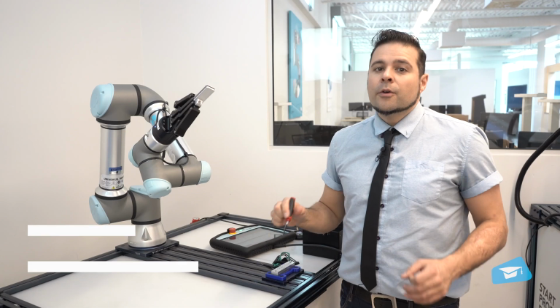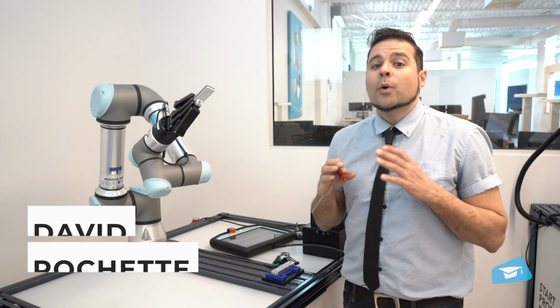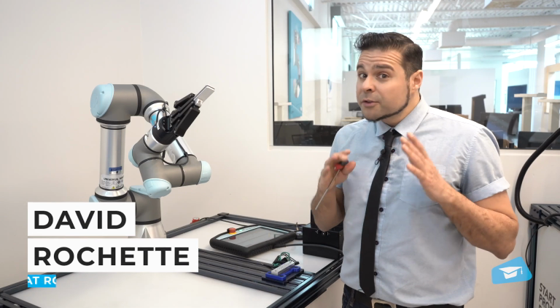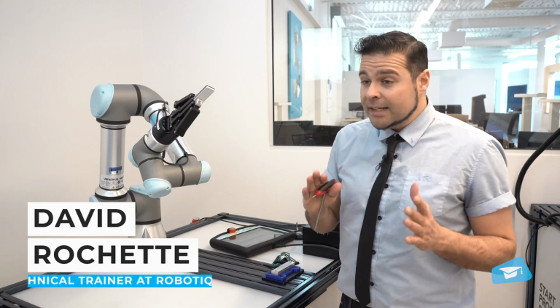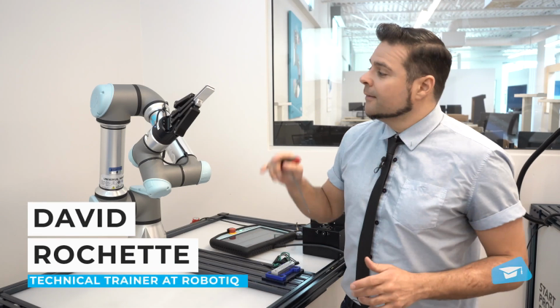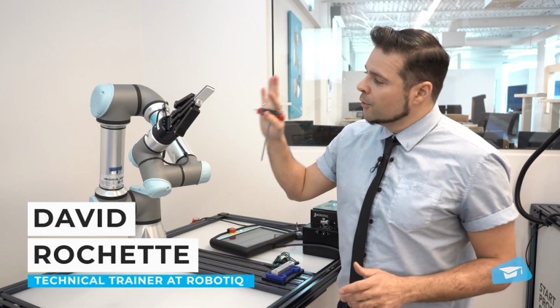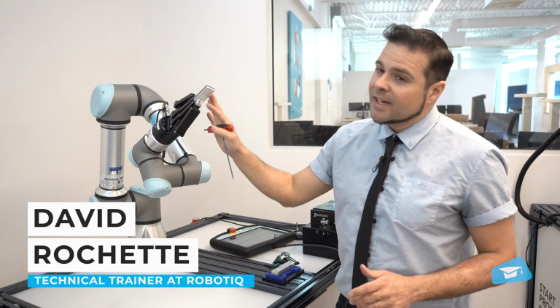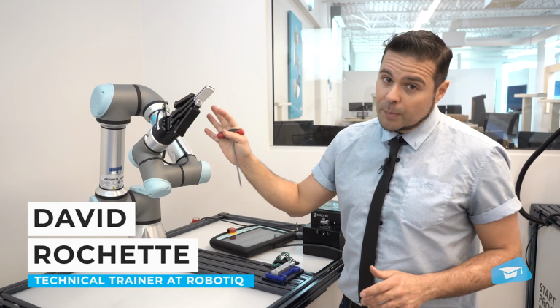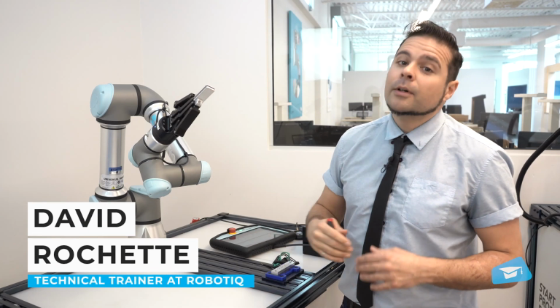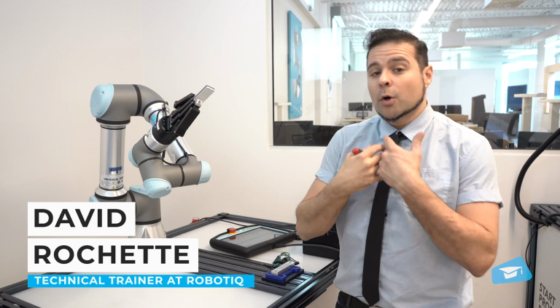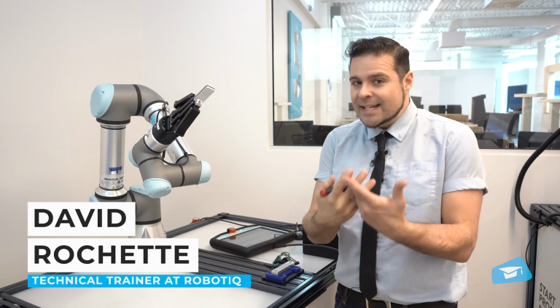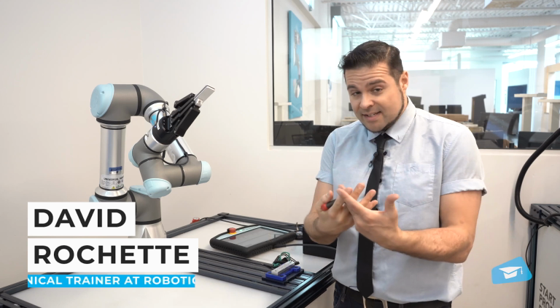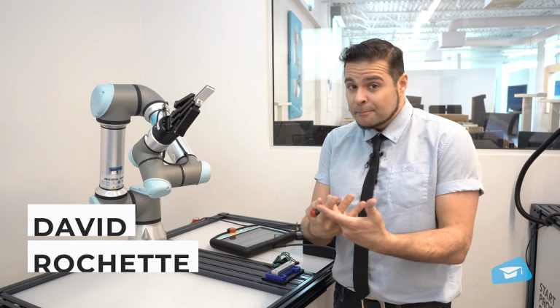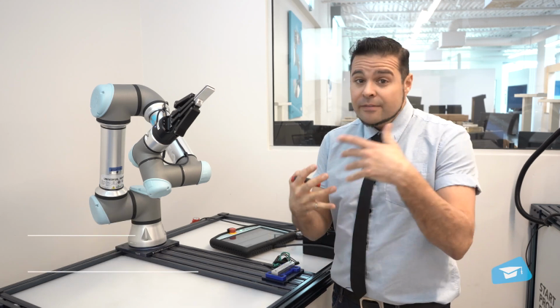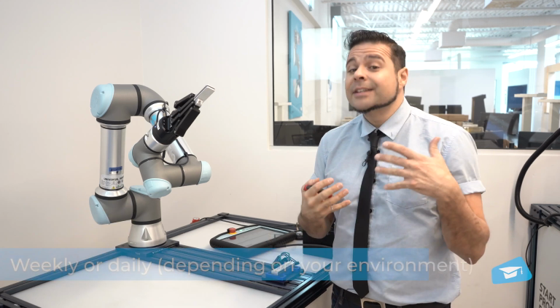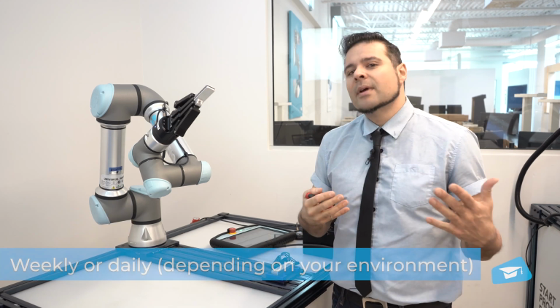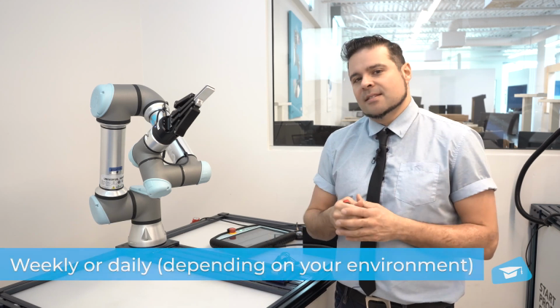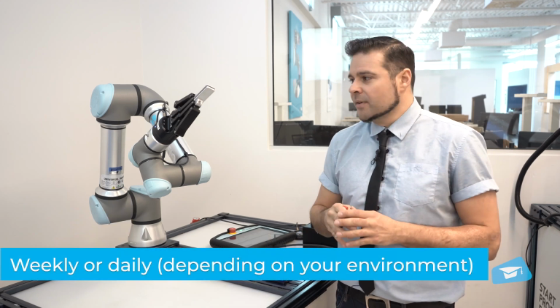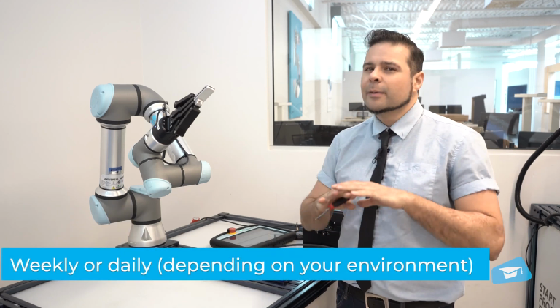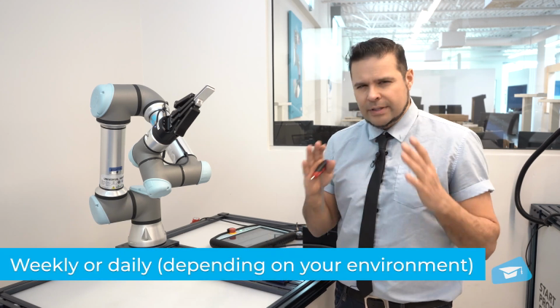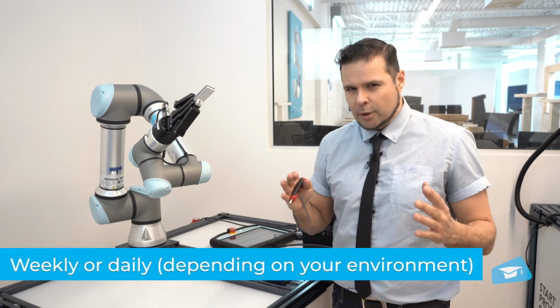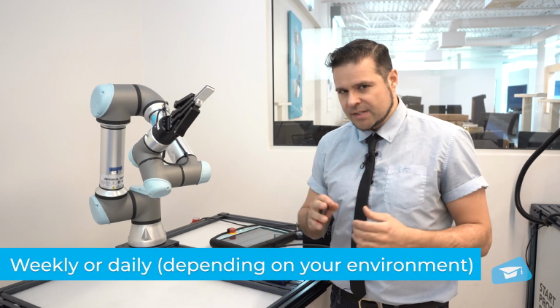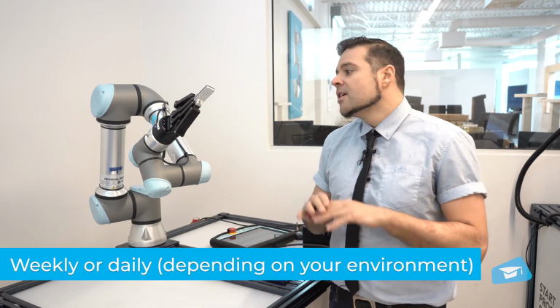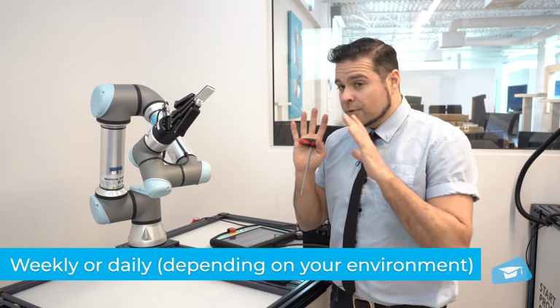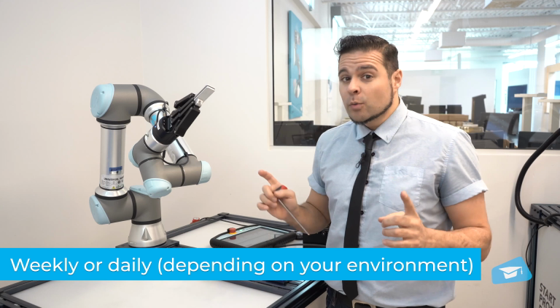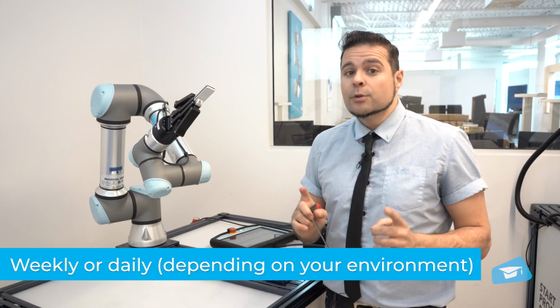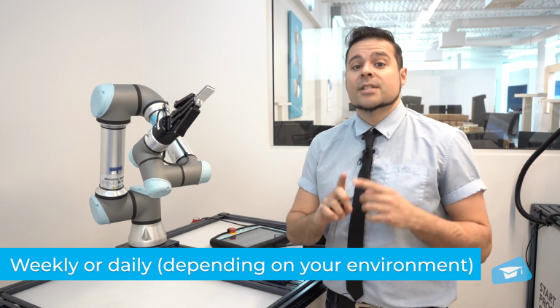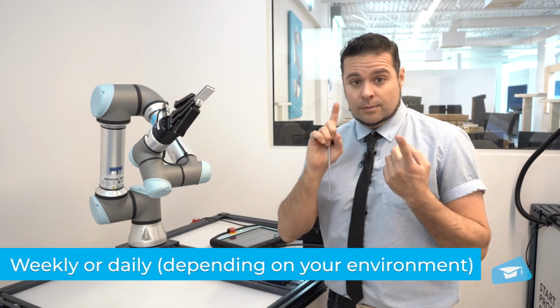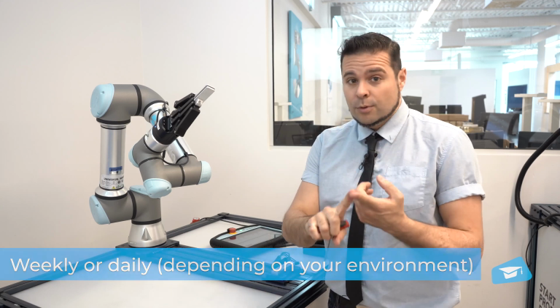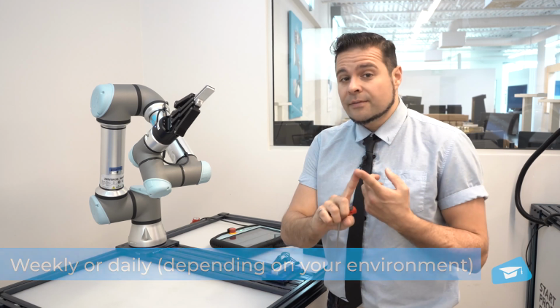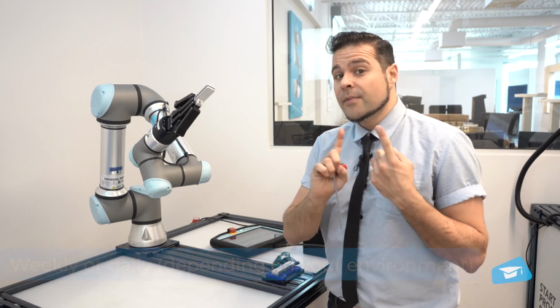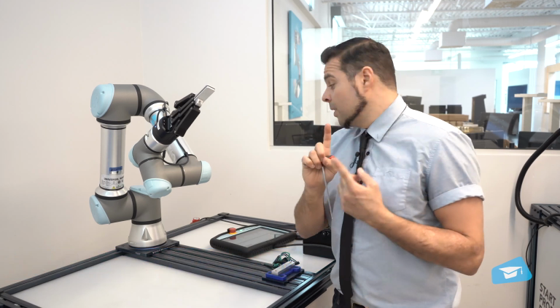You will want to clean your 2F gripper on a weekly basis, and even on a daily basis if it works in very dirty environments. The first thing you want to do is to turn off the robot.